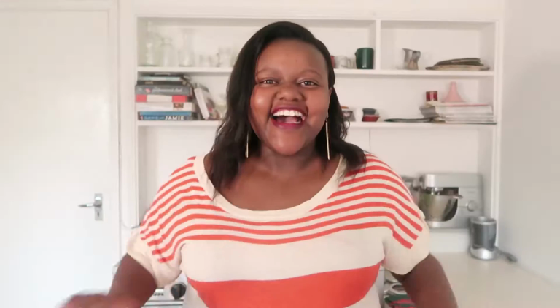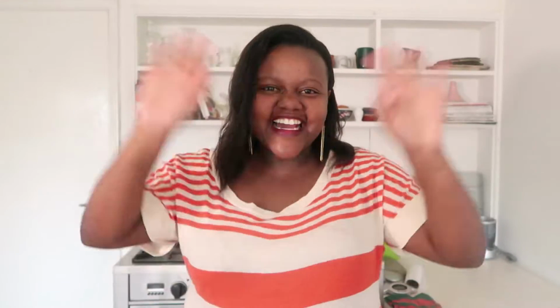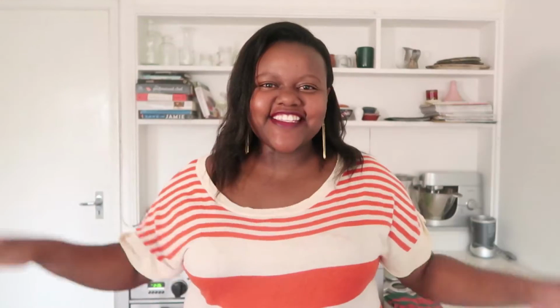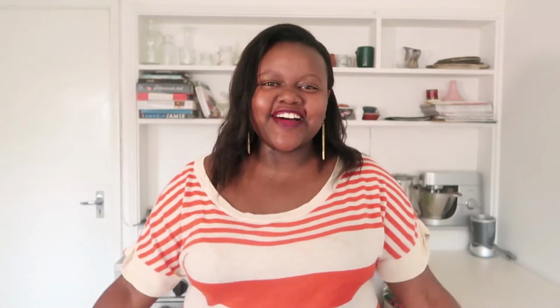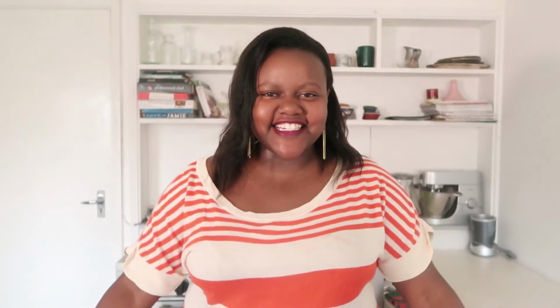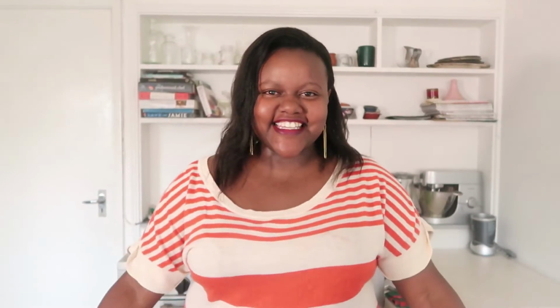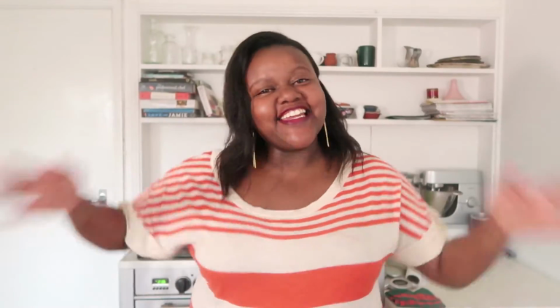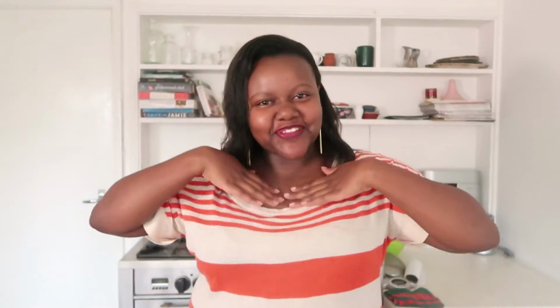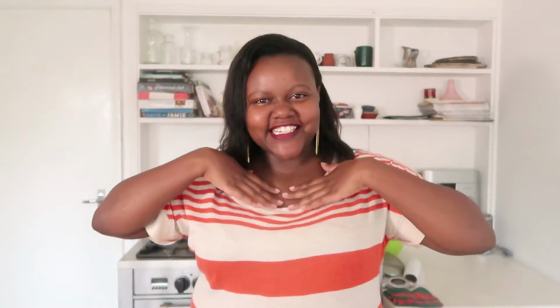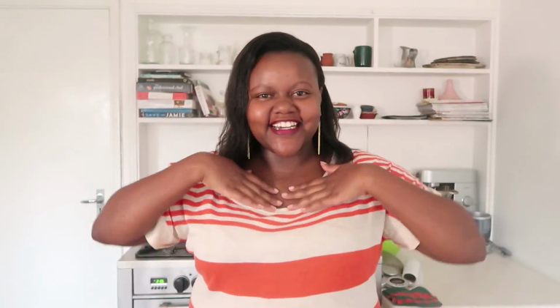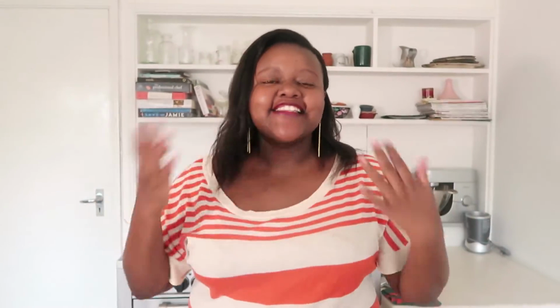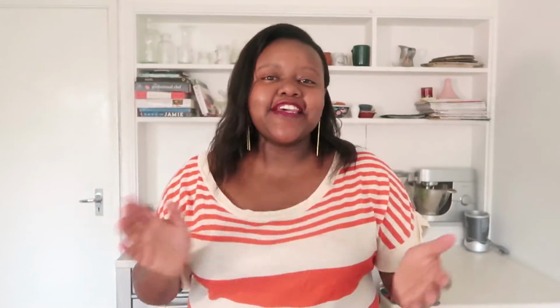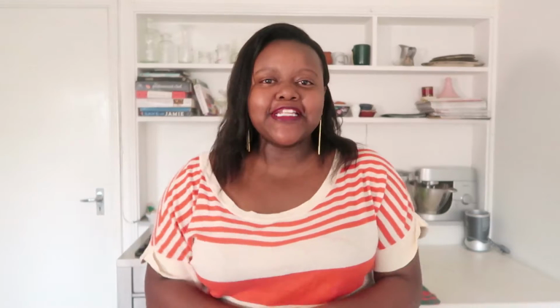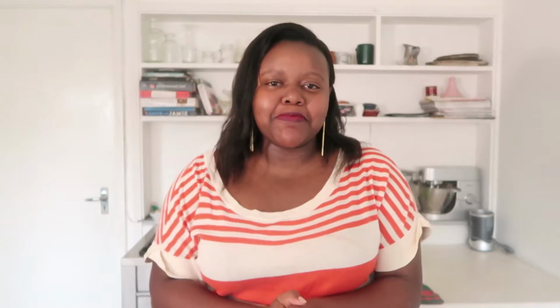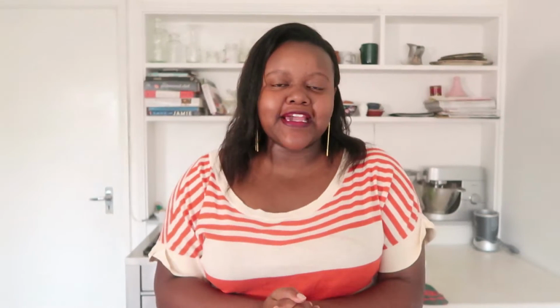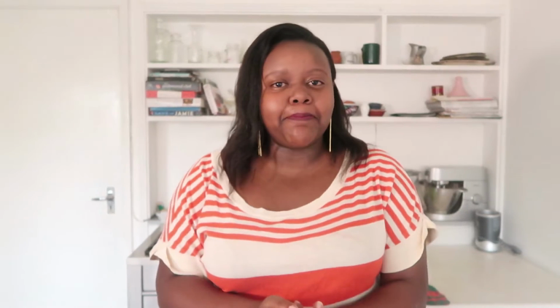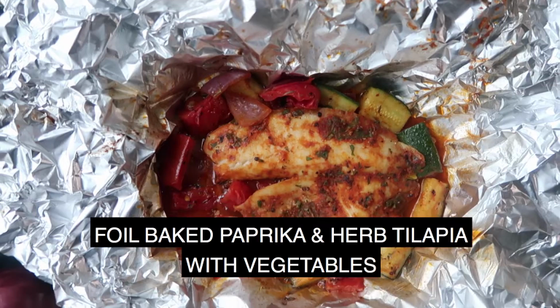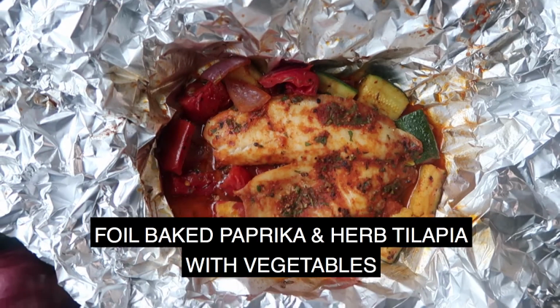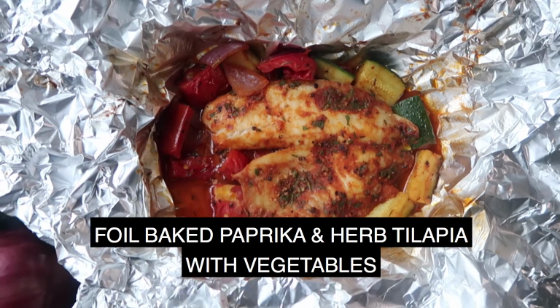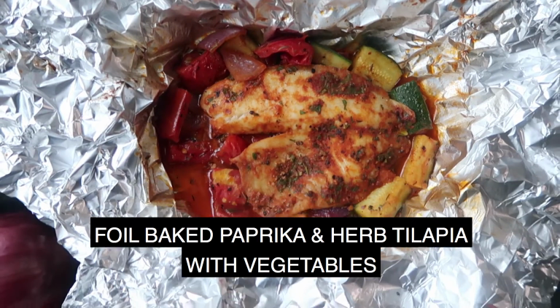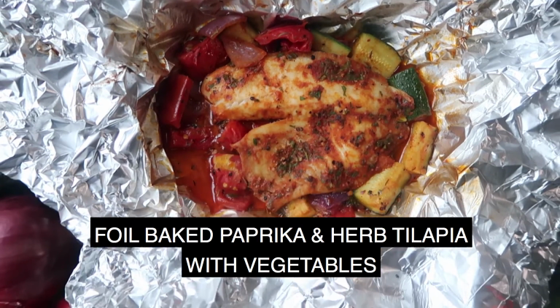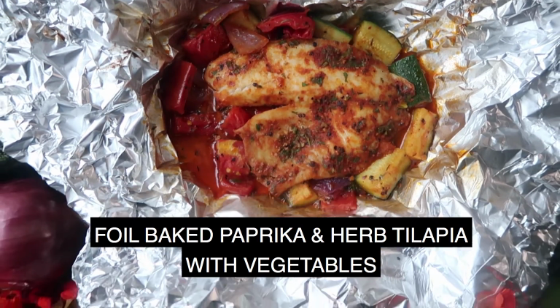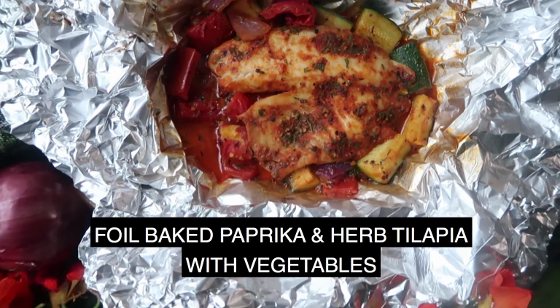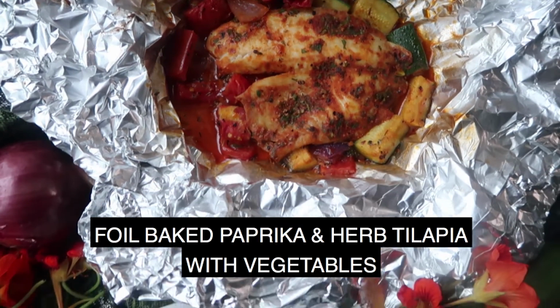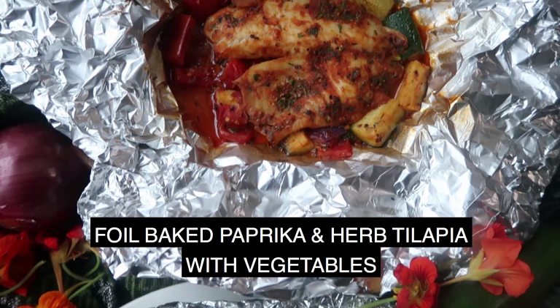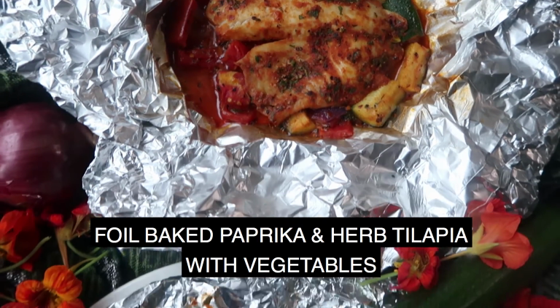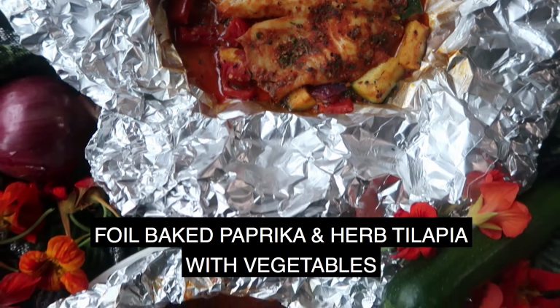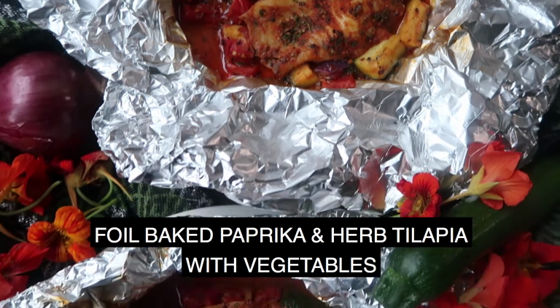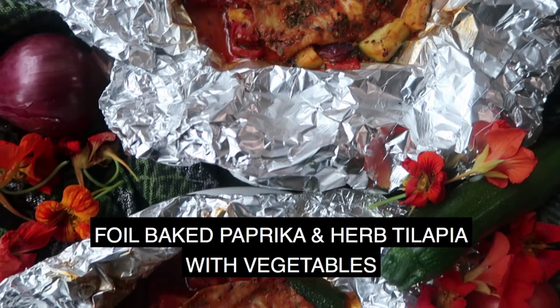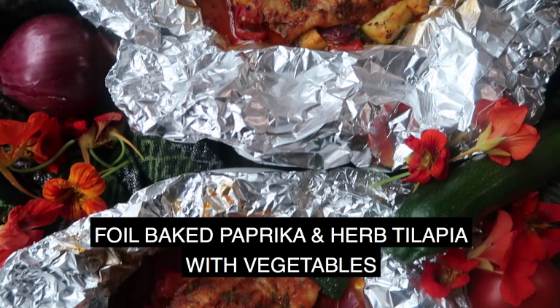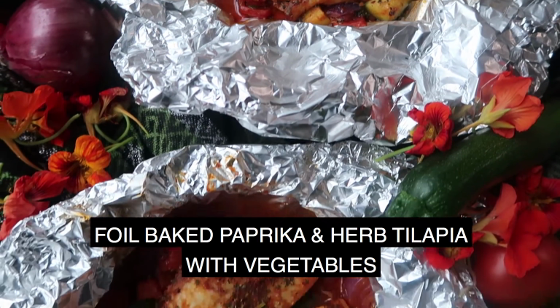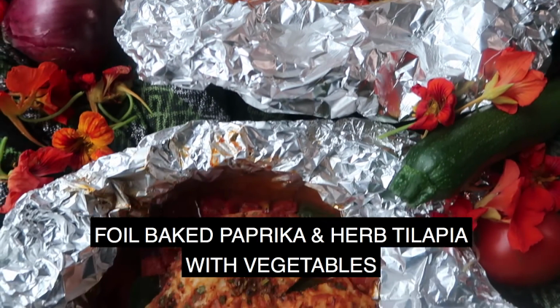Hi guys, welcome back to Sheena's Kitchen with me, Sheena. Today we're going to be making a paprika and herb tilapia foil bake with some vegetables.